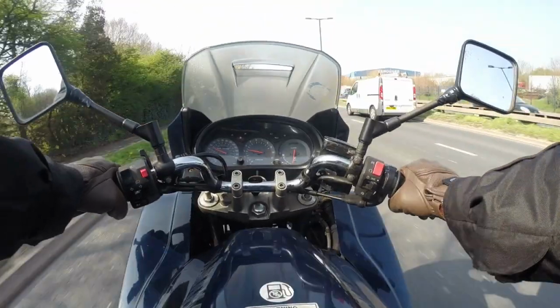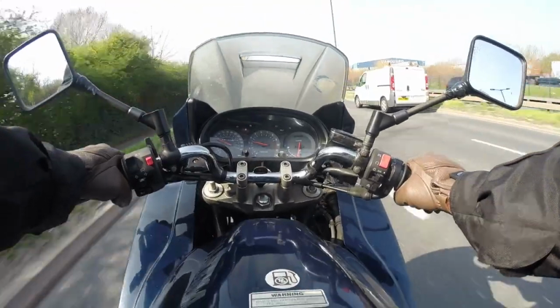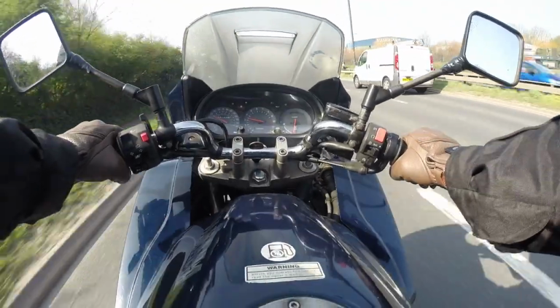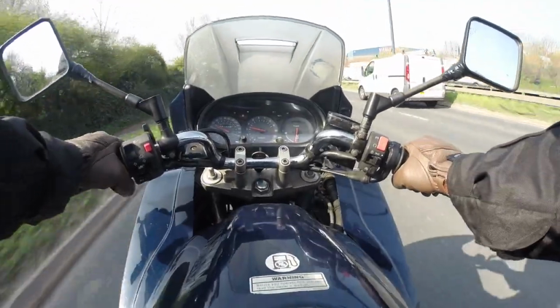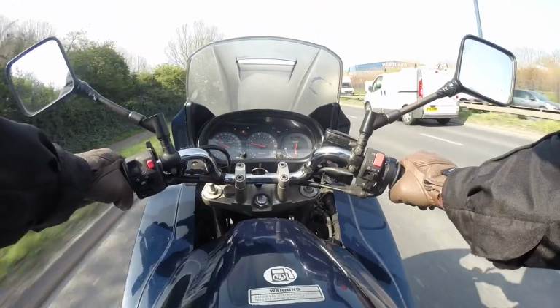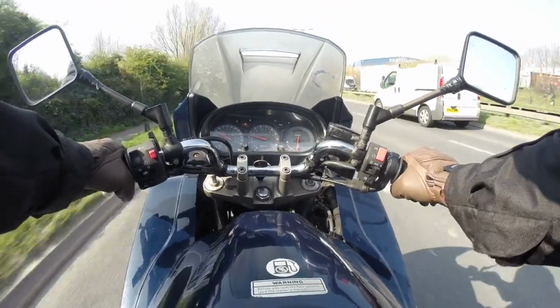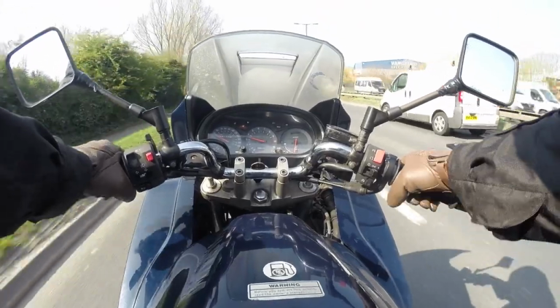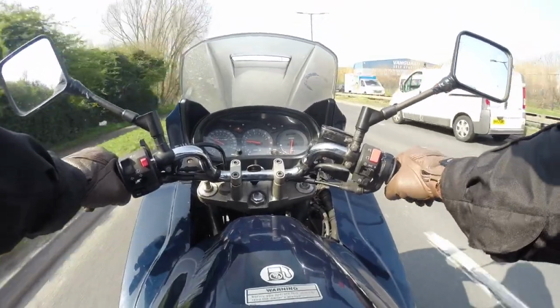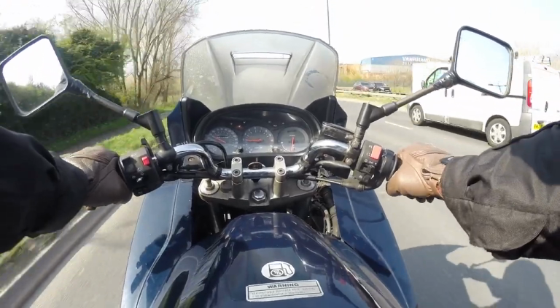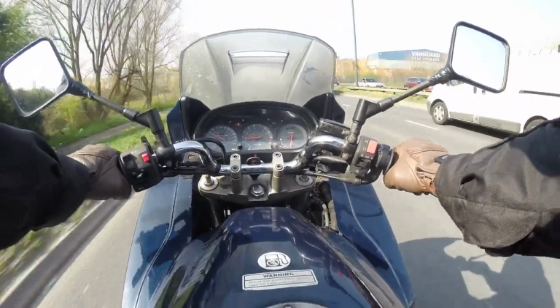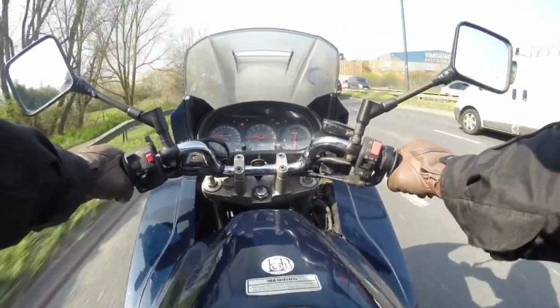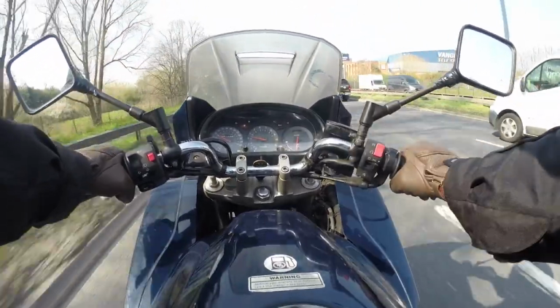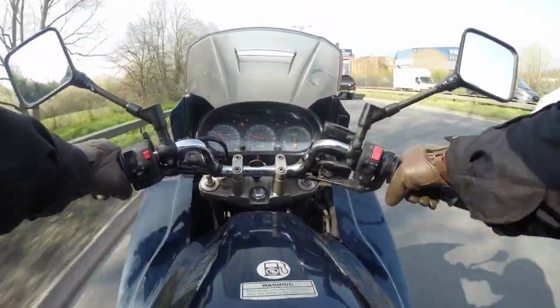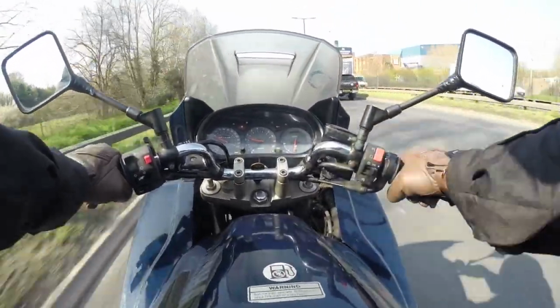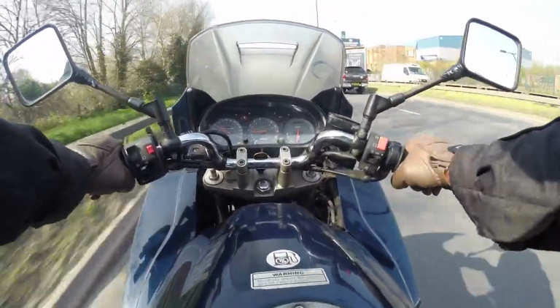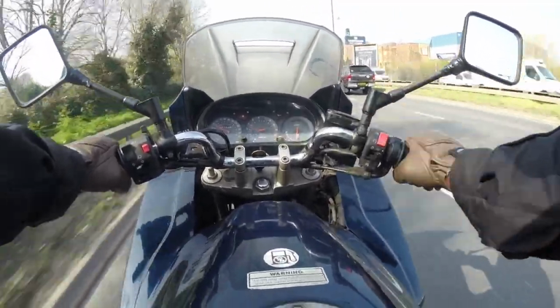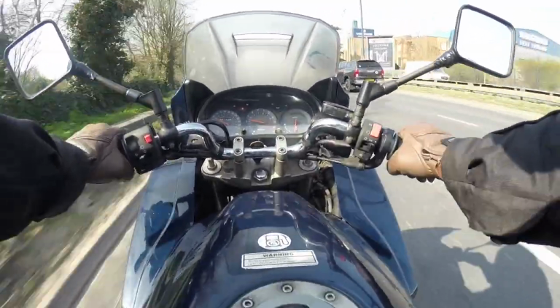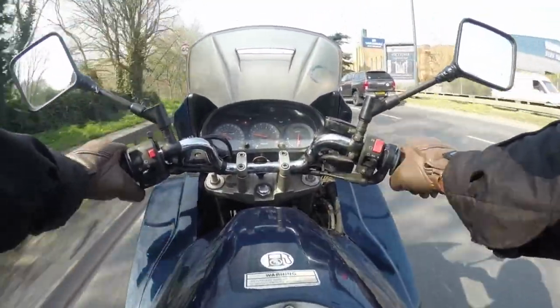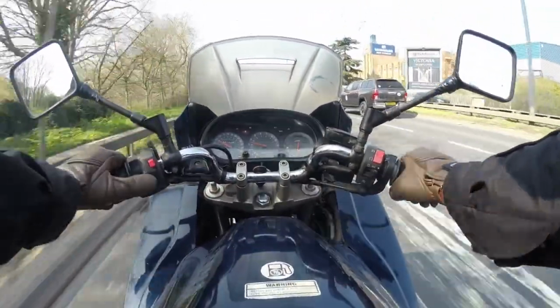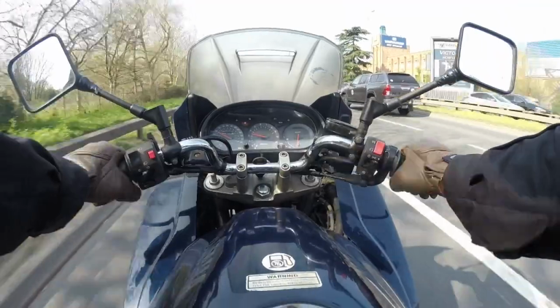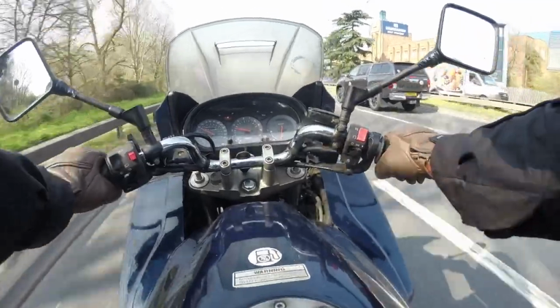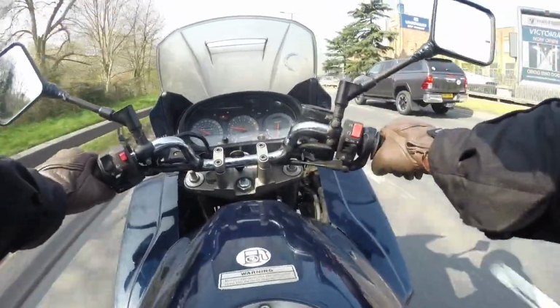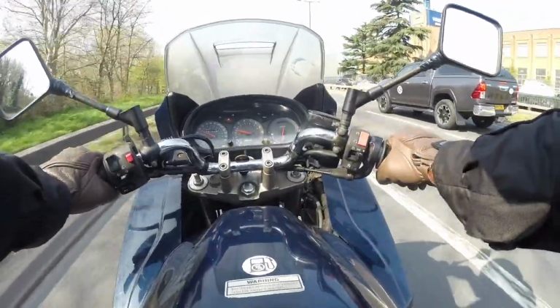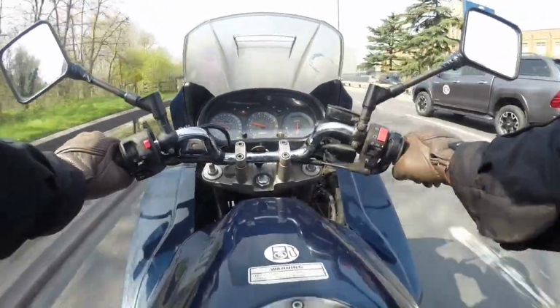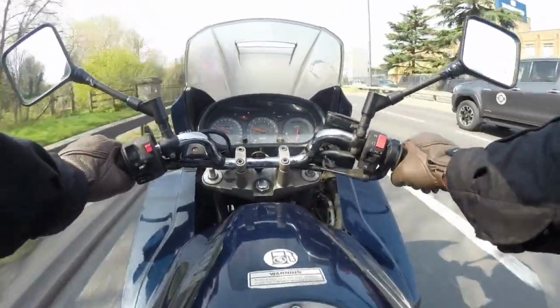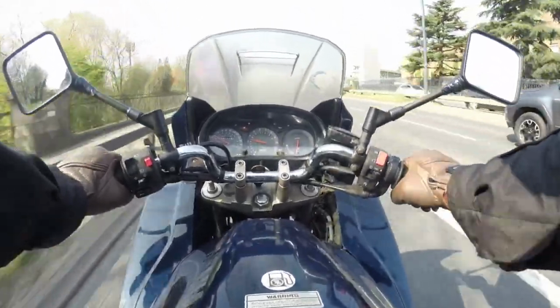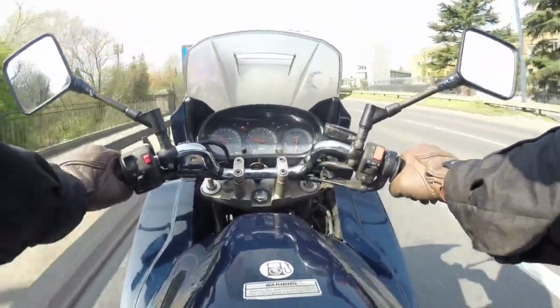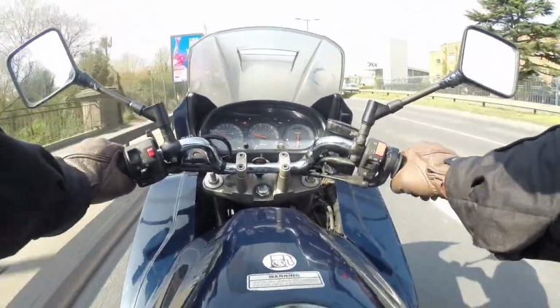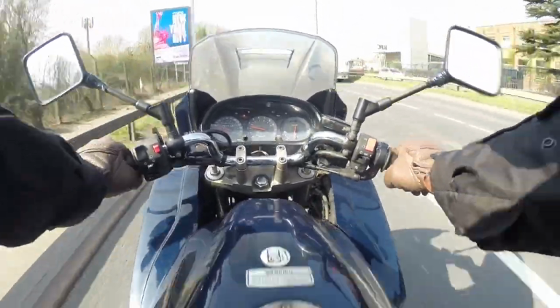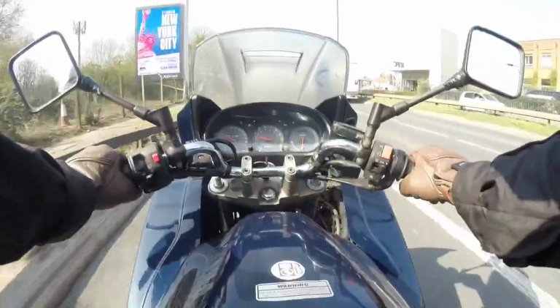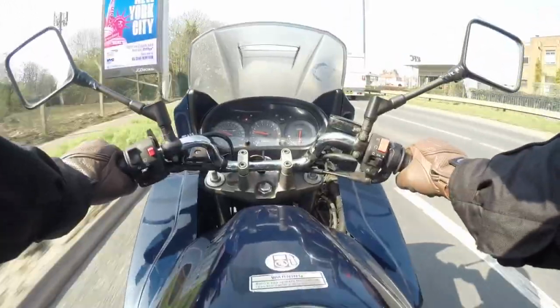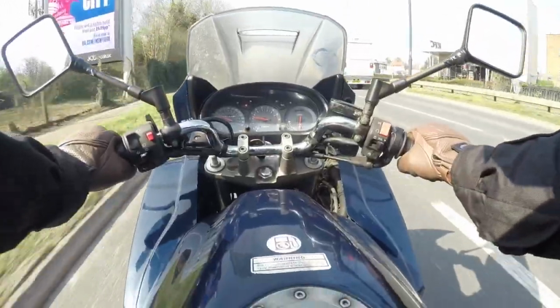Well, the fuel light works and I'm hoping that there's enough fuel in the gas tank to get me to where it is I'm going — just up here to the petrol station.